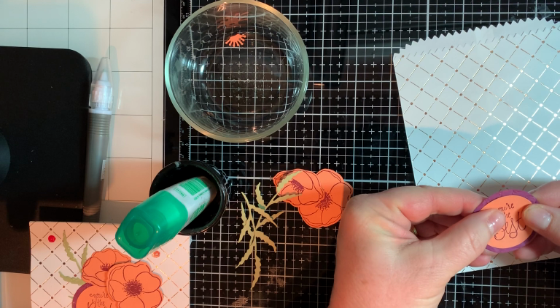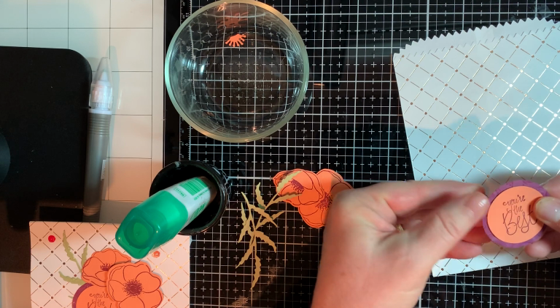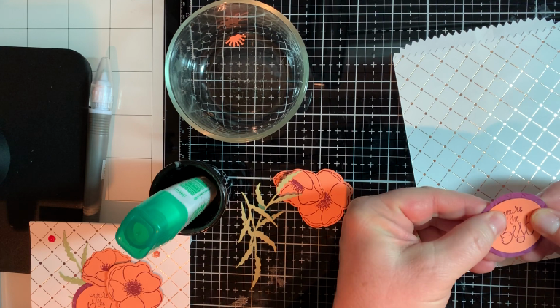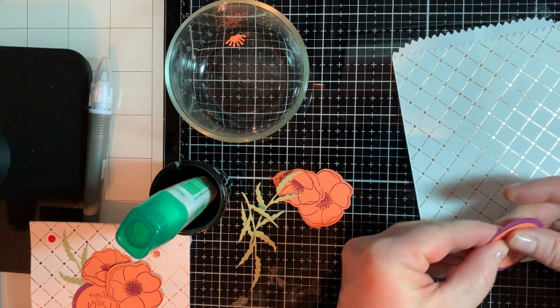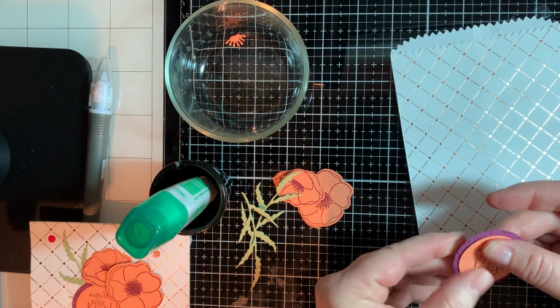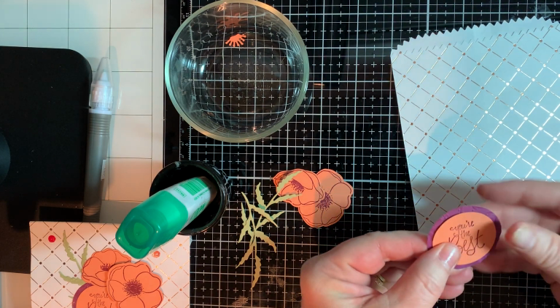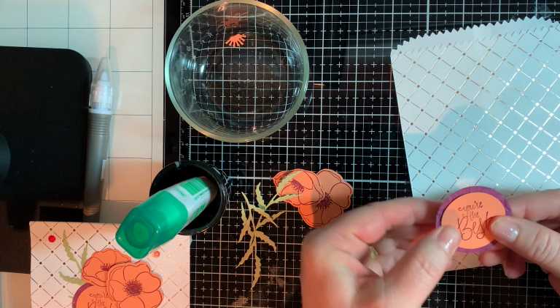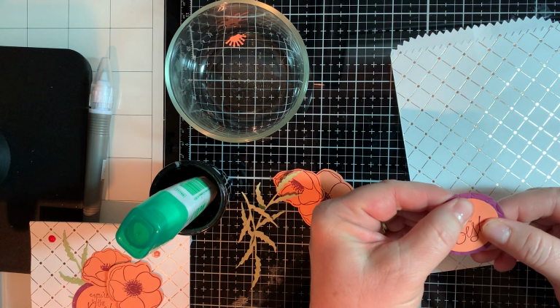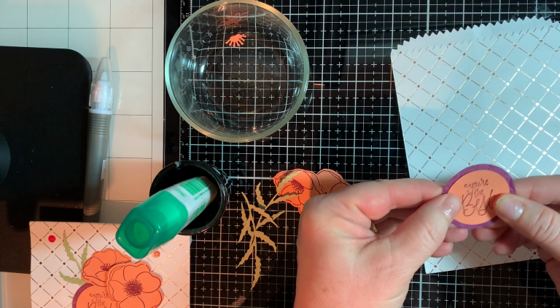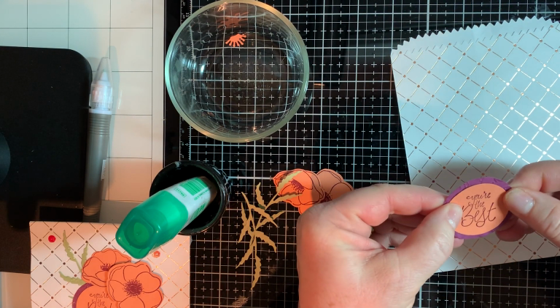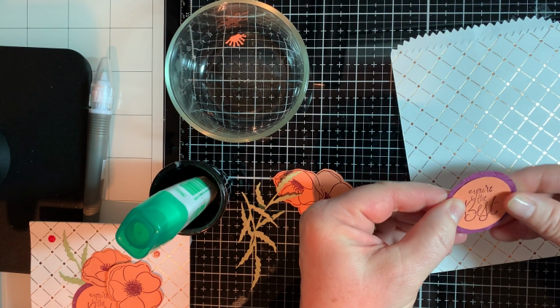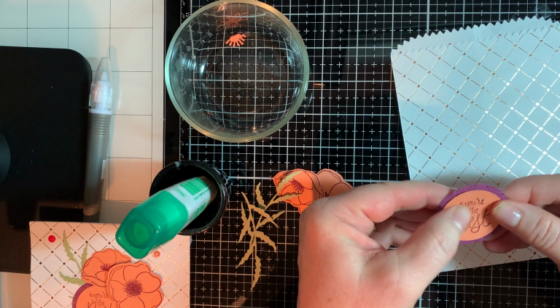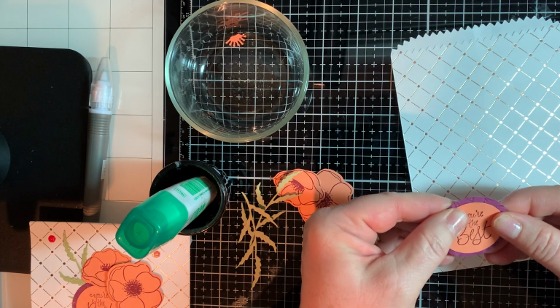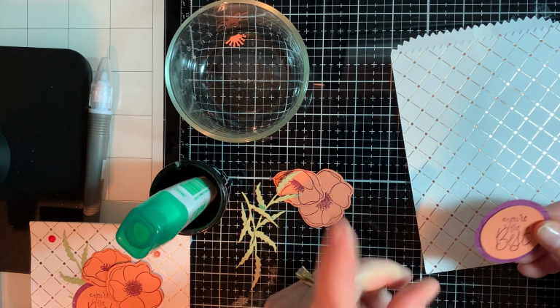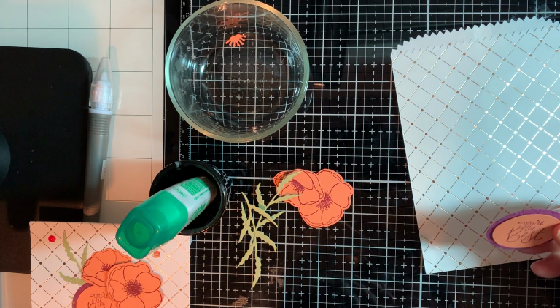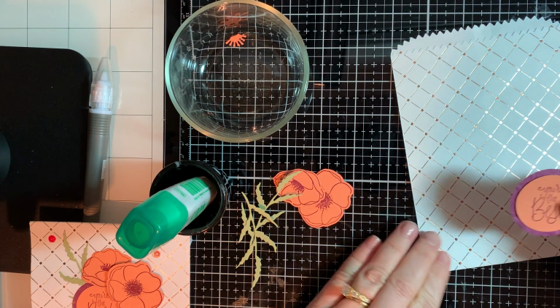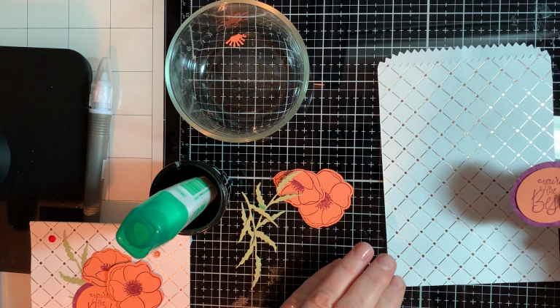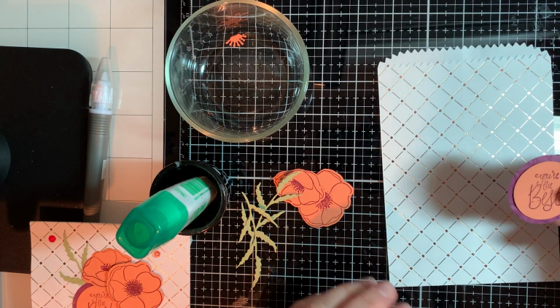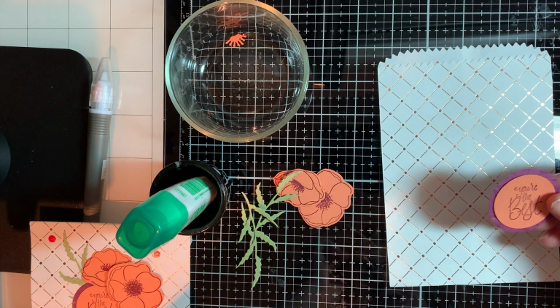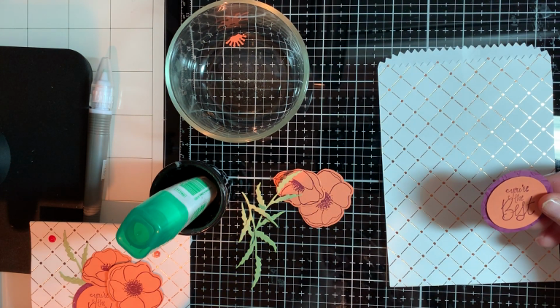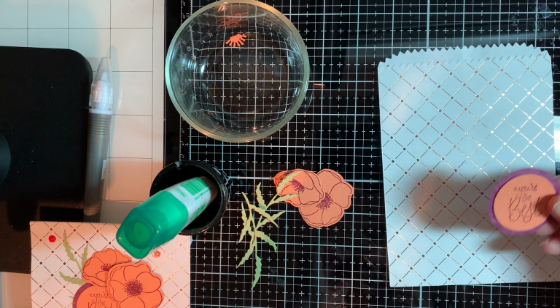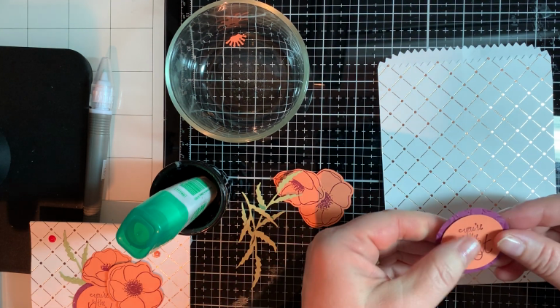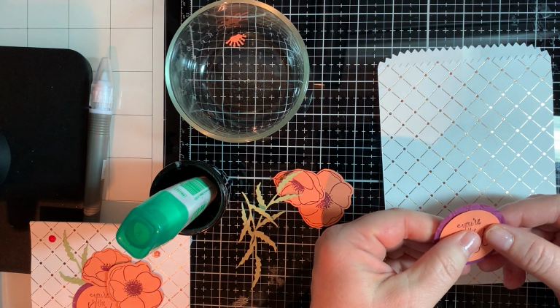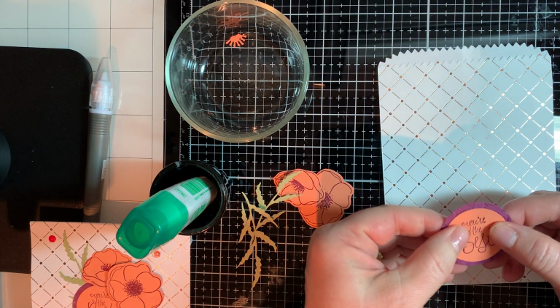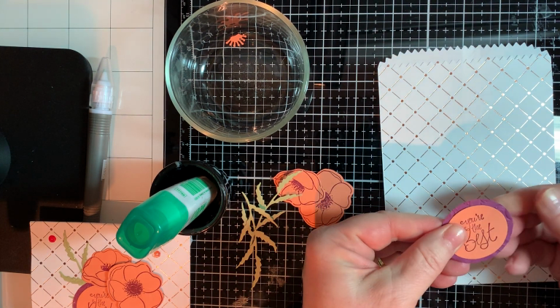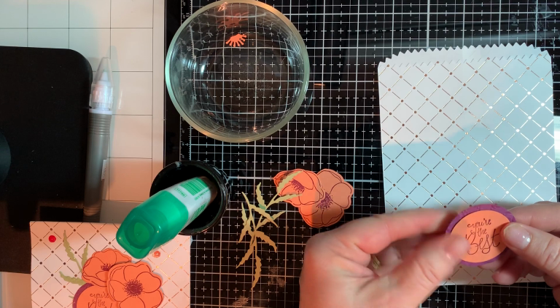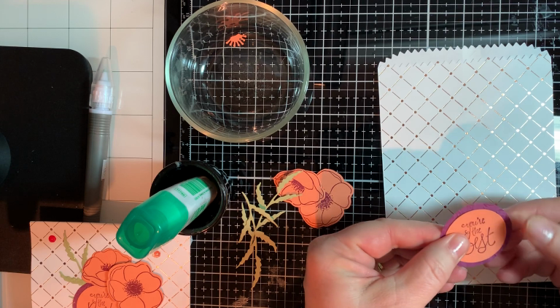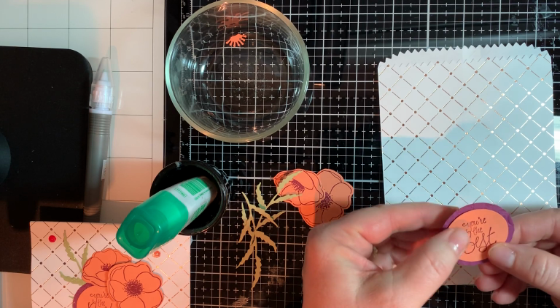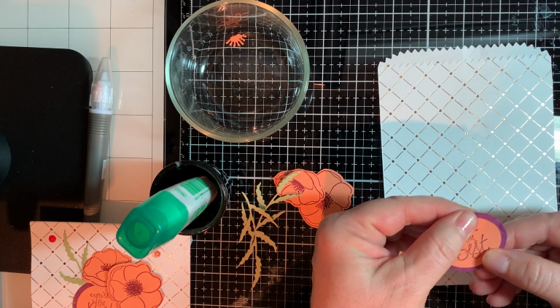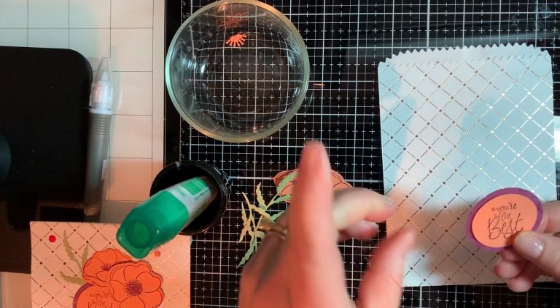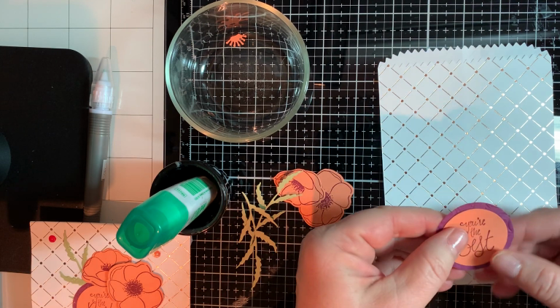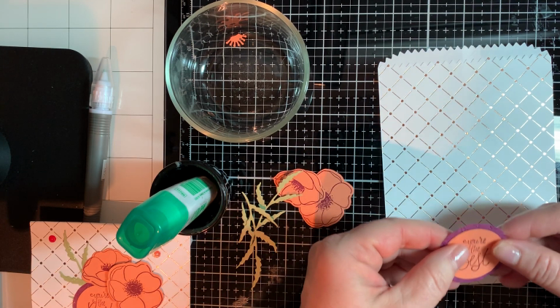We're using Rich Razzleberry and Grapefruit Grove. Now, don't forget — Grapefruit Grove is going to retire in June, so if you love this color as much as I do, you'd better get some extra paper. I've already ordered mine.